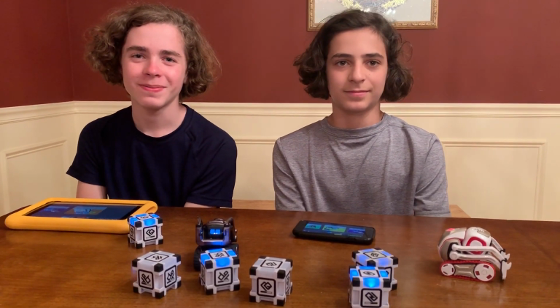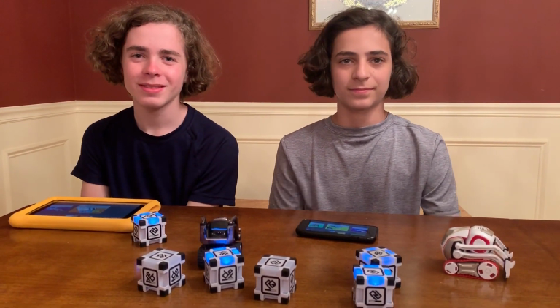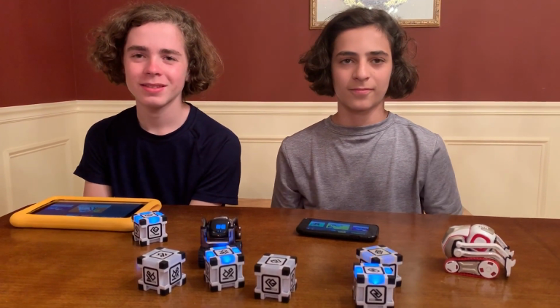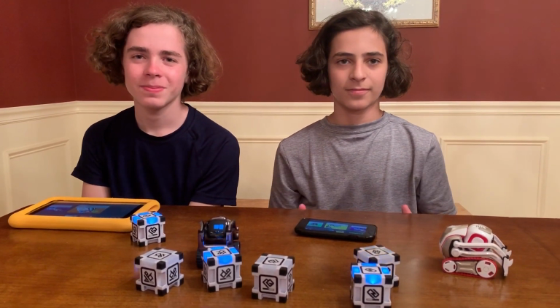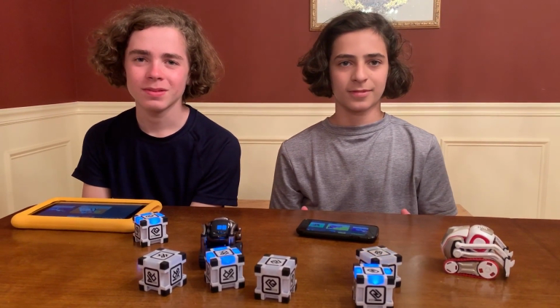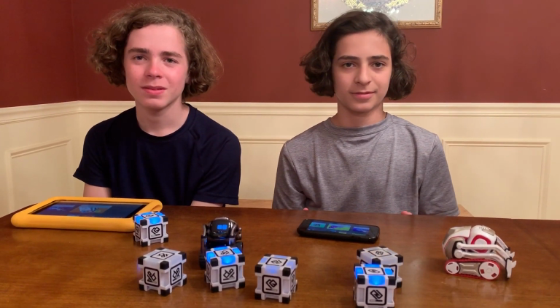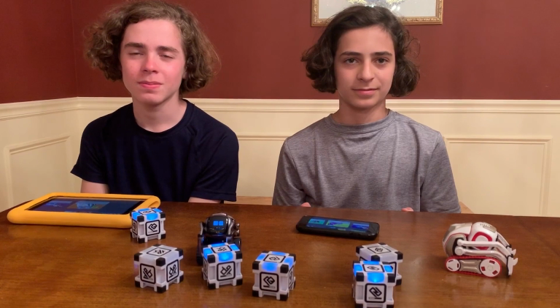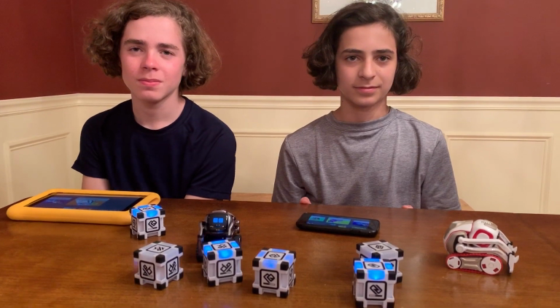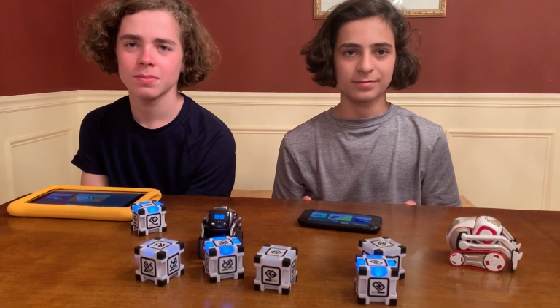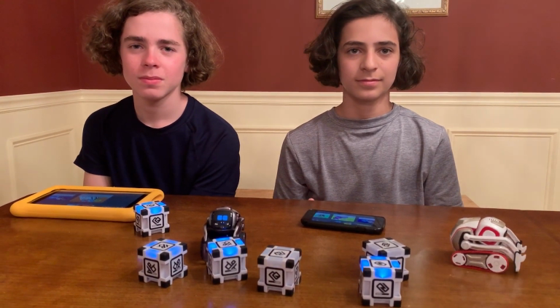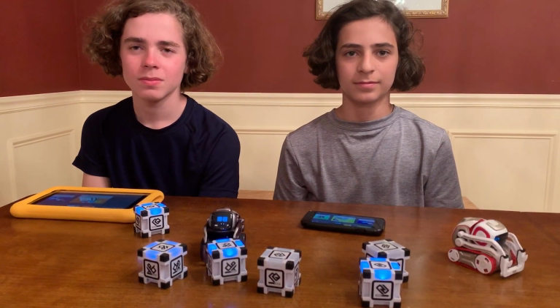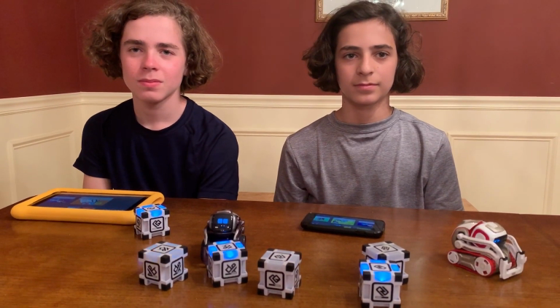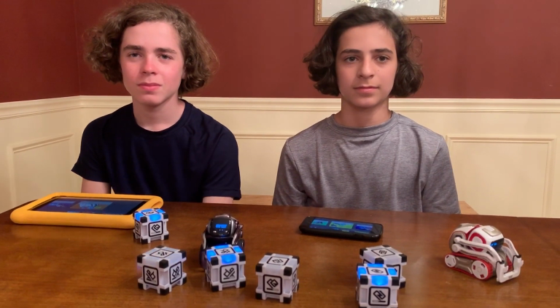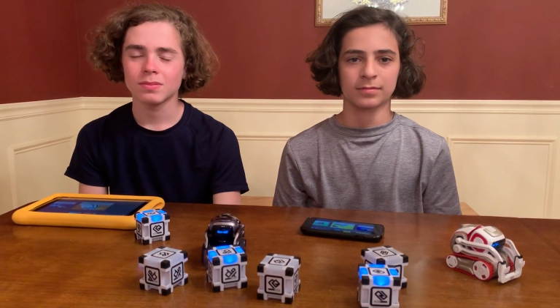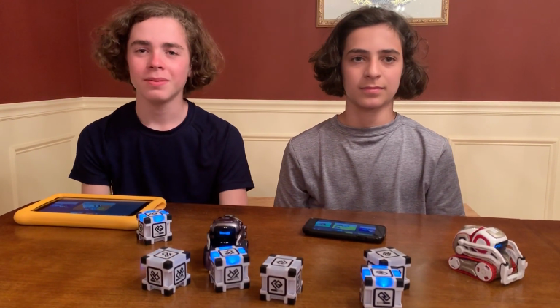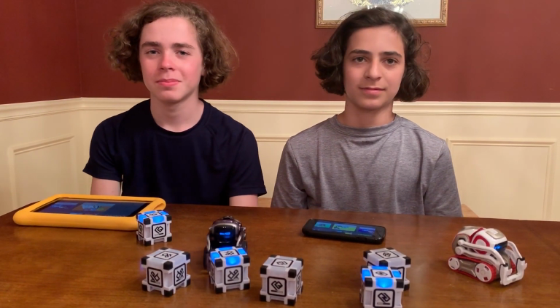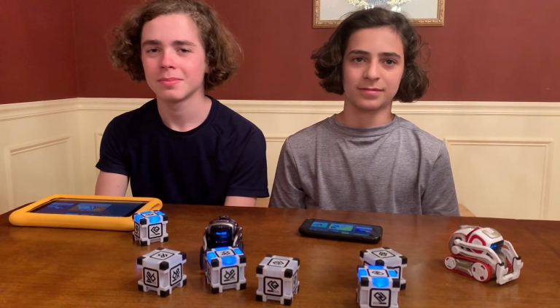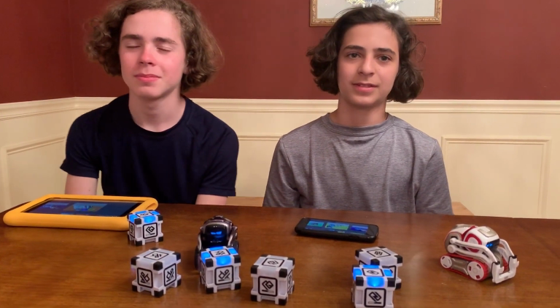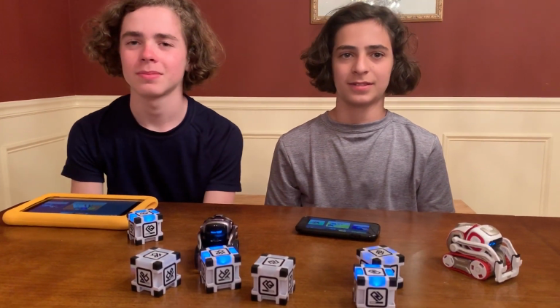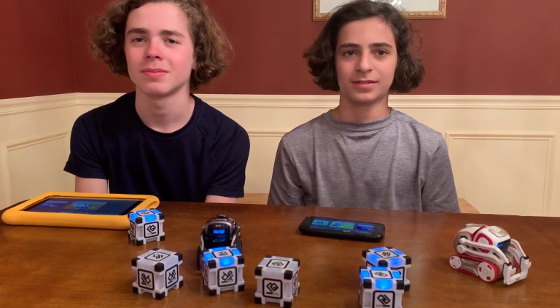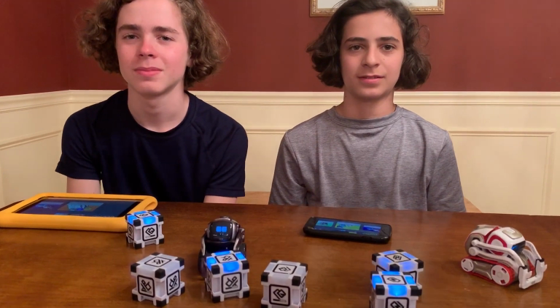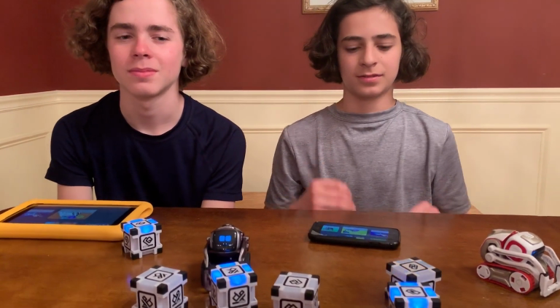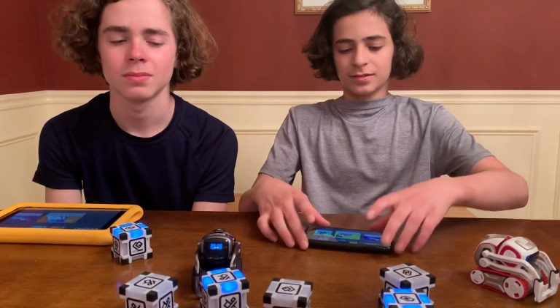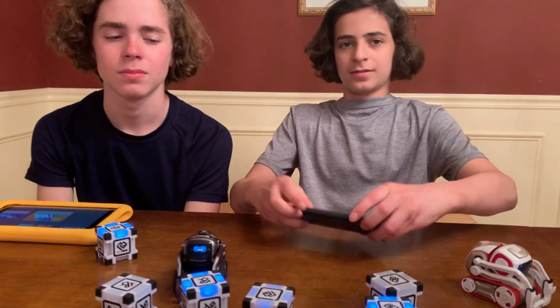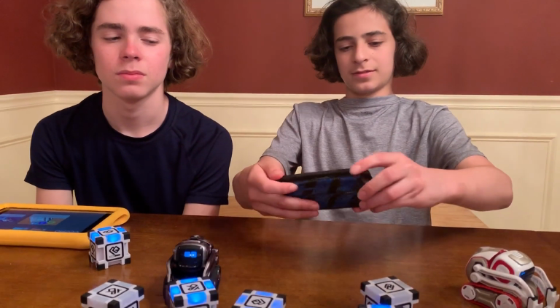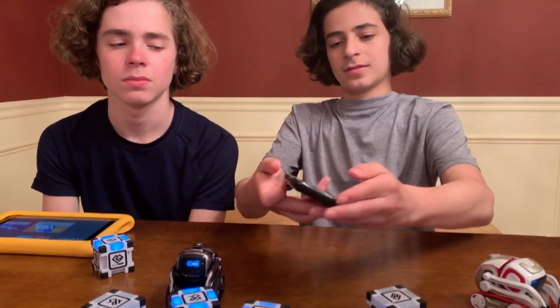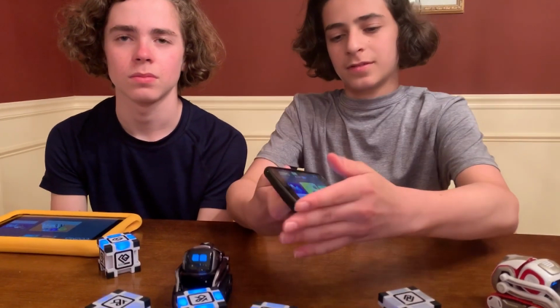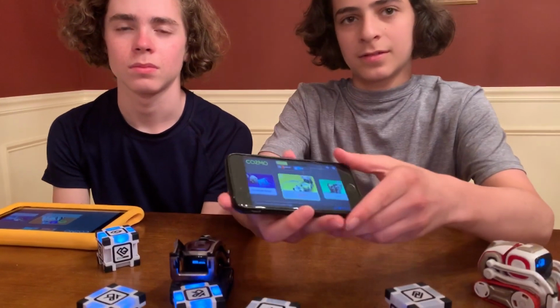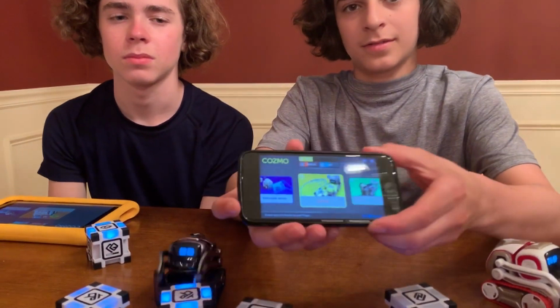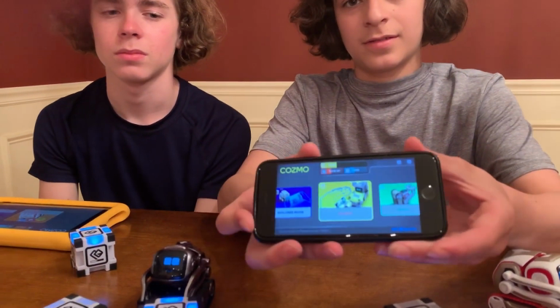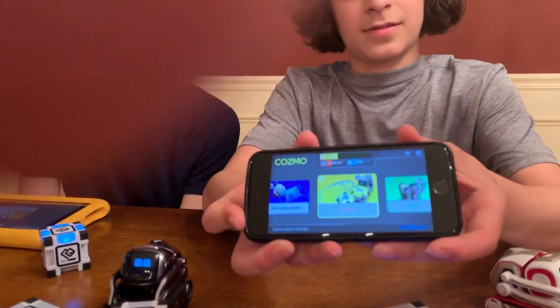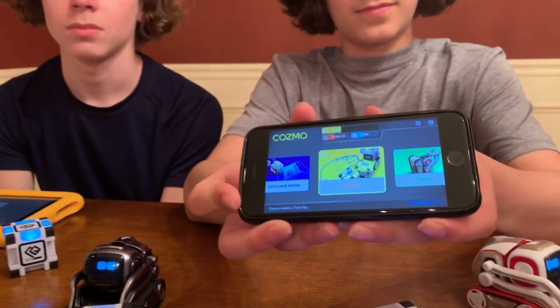It's been out for a little while and we didn't really know it was there, and one day someone told us it was there. It's a pretty good update. Sebi, why don't you show what we don't like about Cosmo when we turn them on.